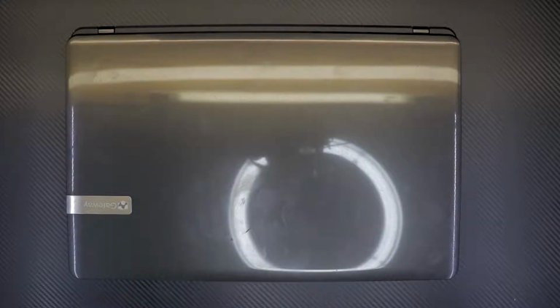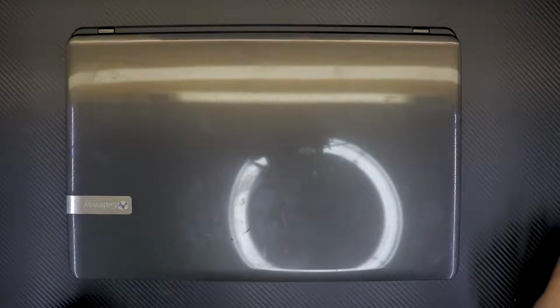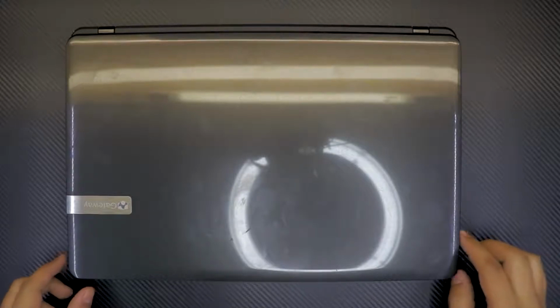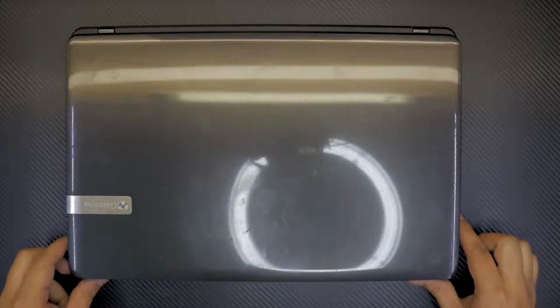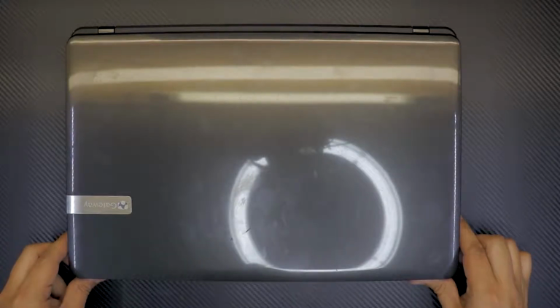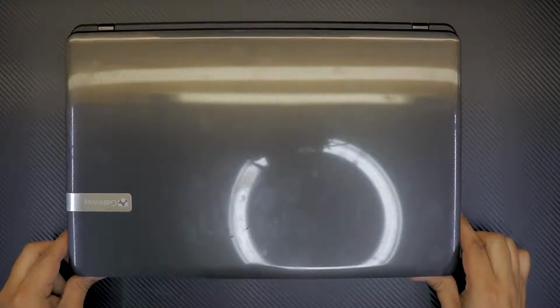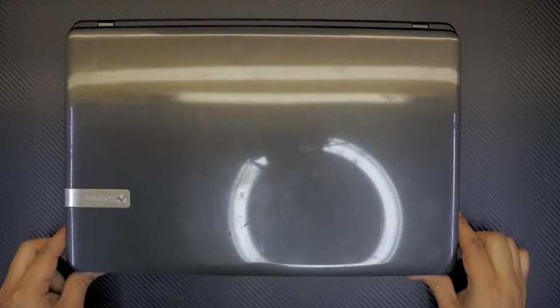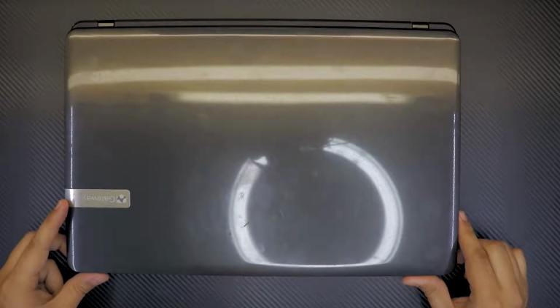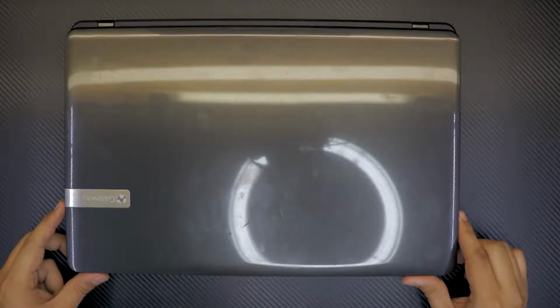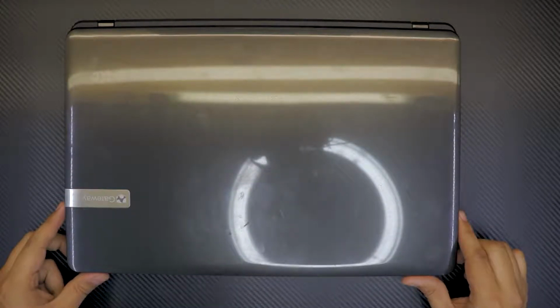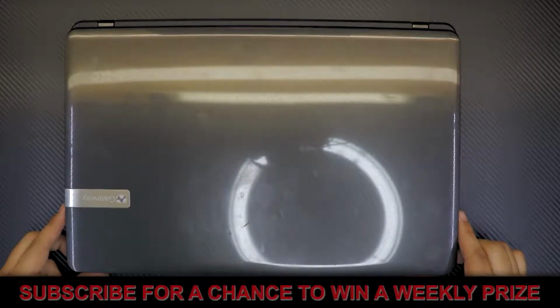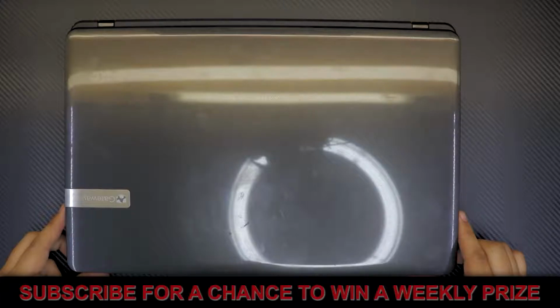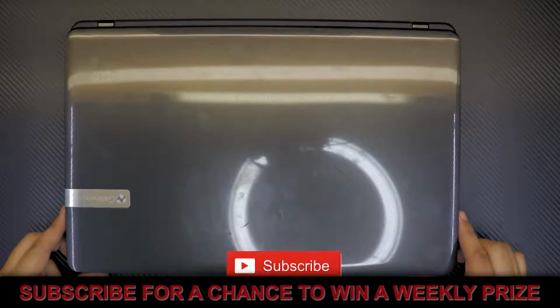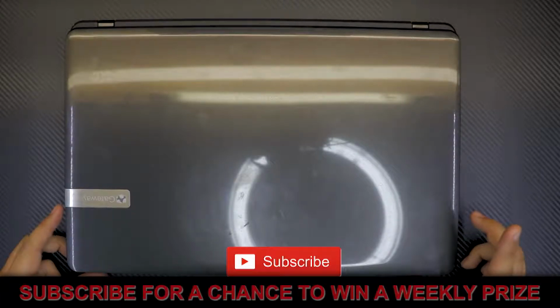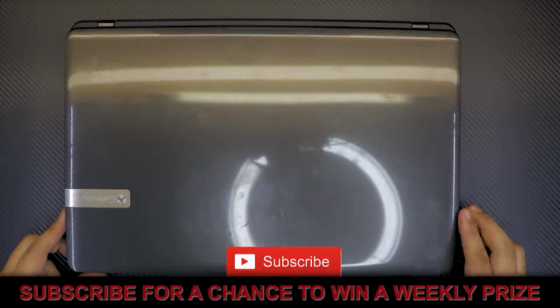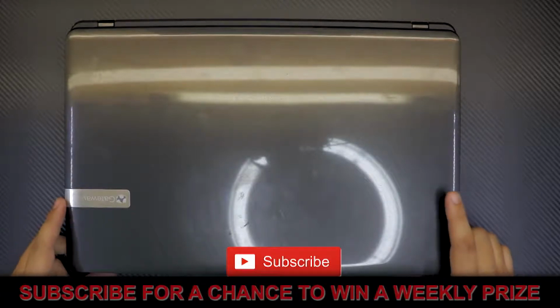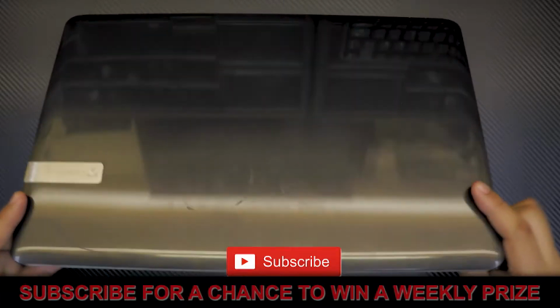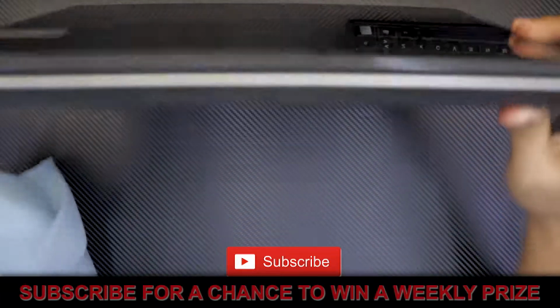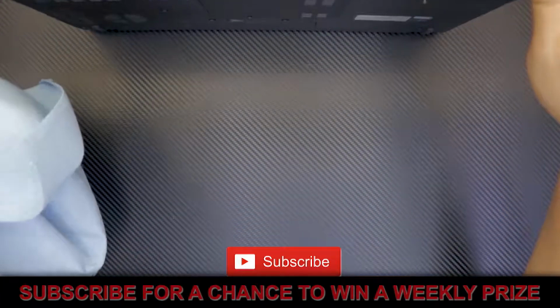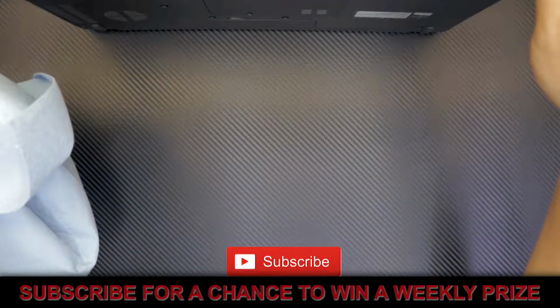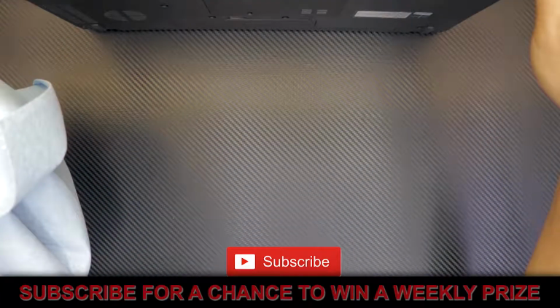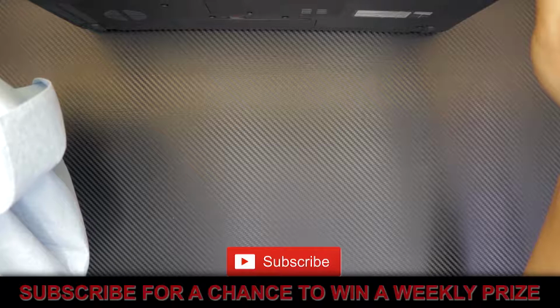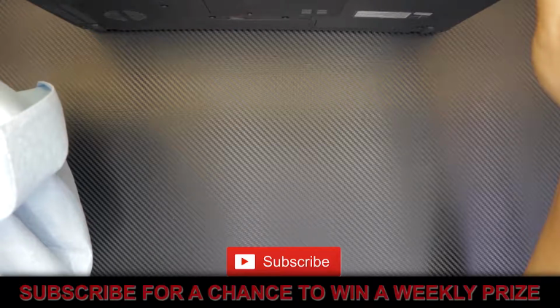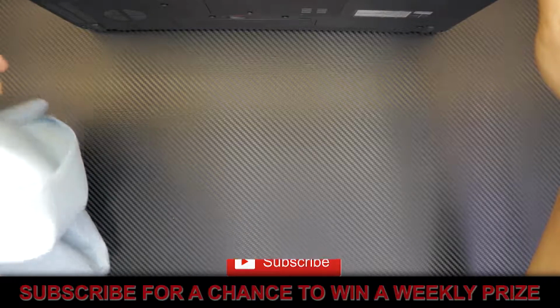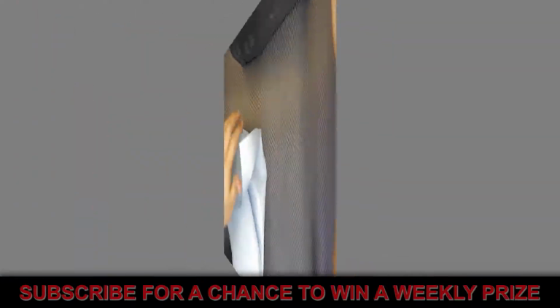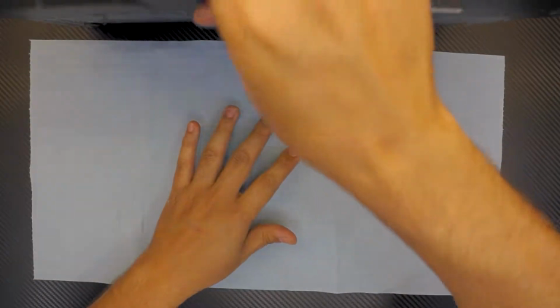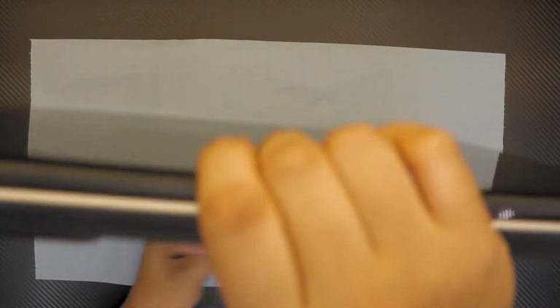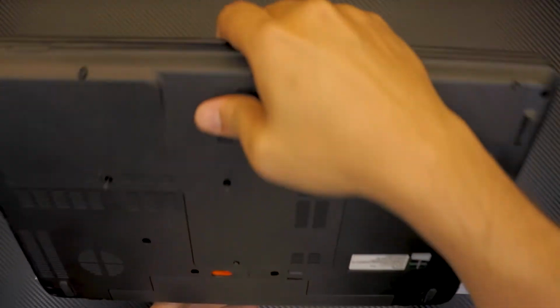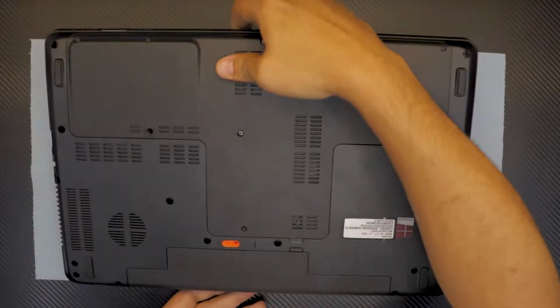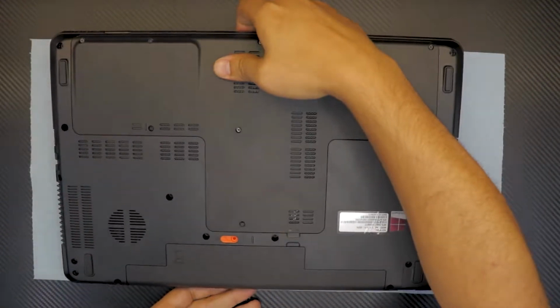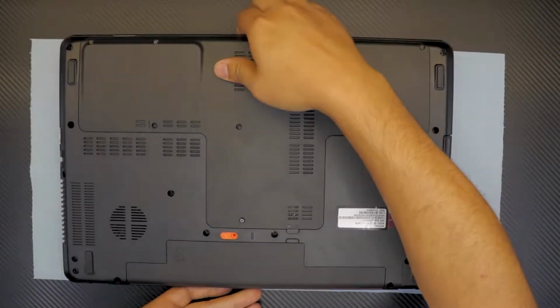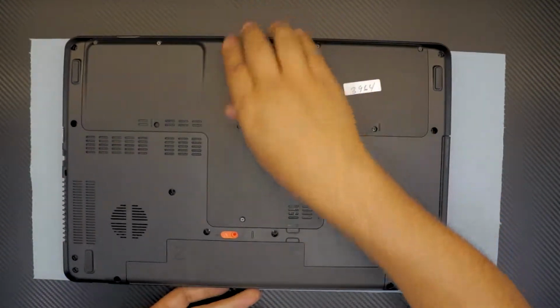Hello everyone, here we are again today replacing and upgrading the RAM for your Gateway laptop. This particular one is model number EG70.